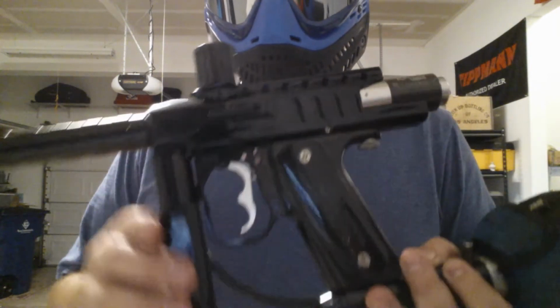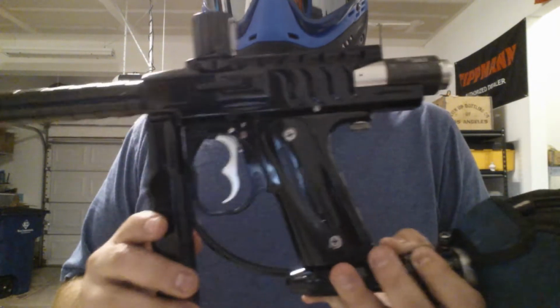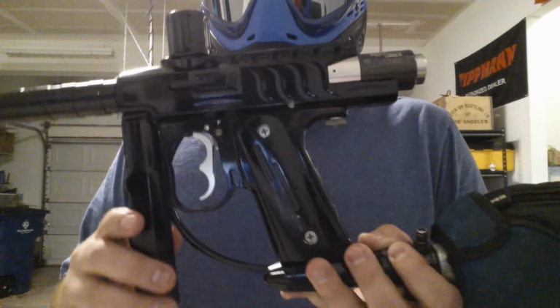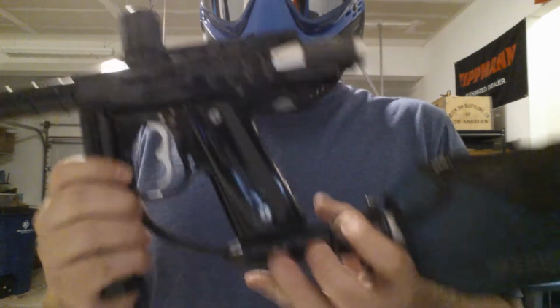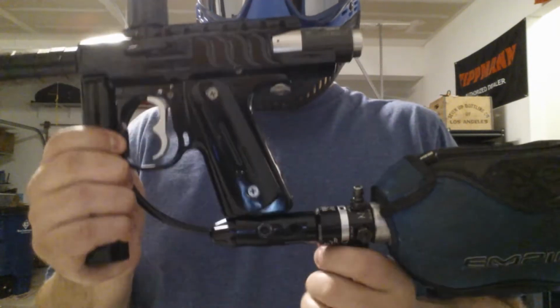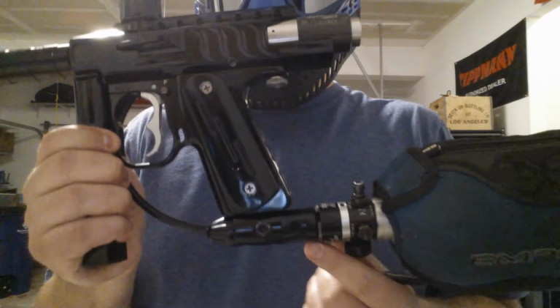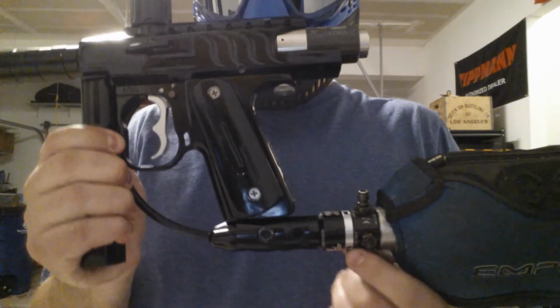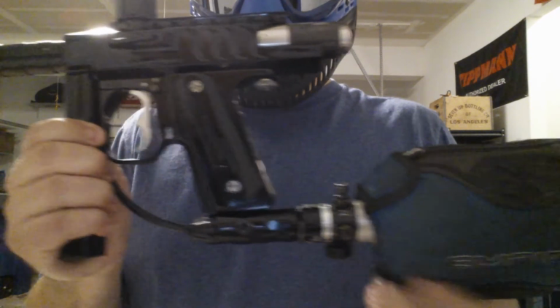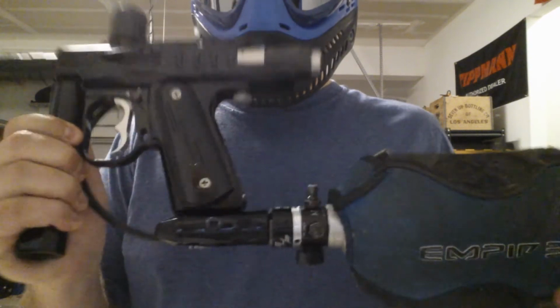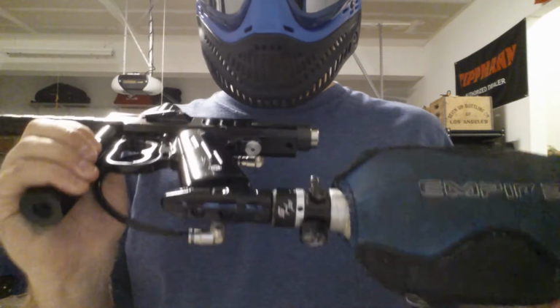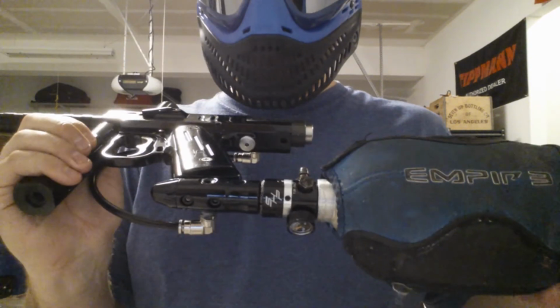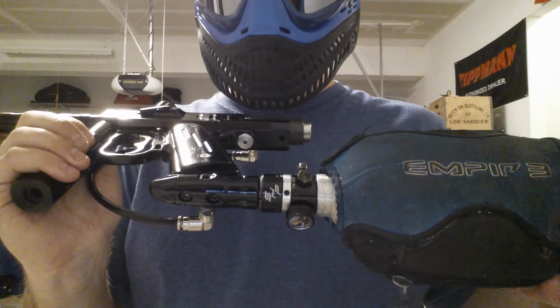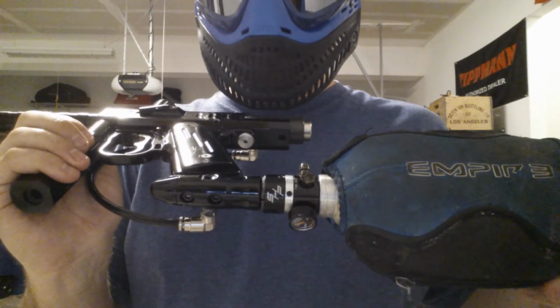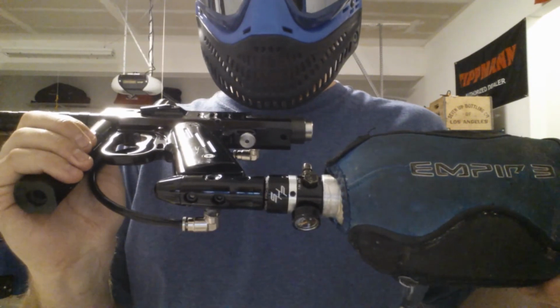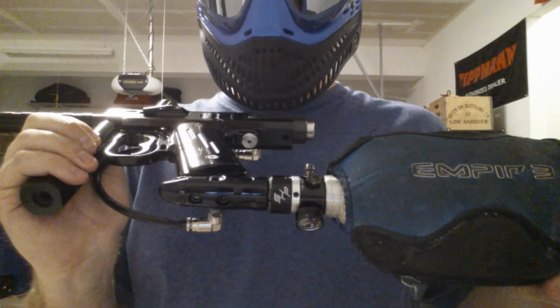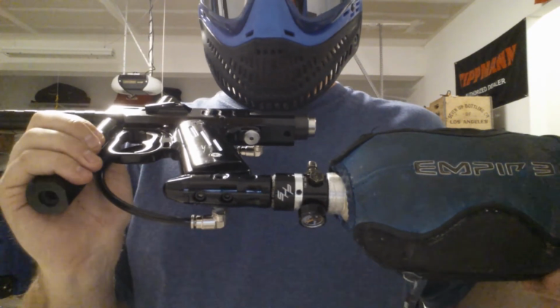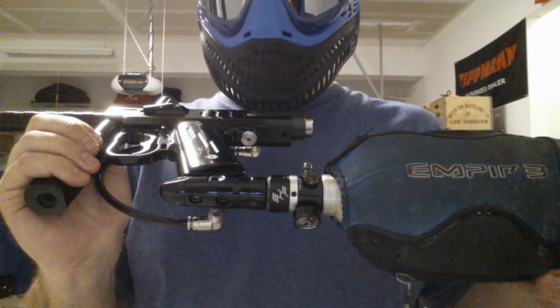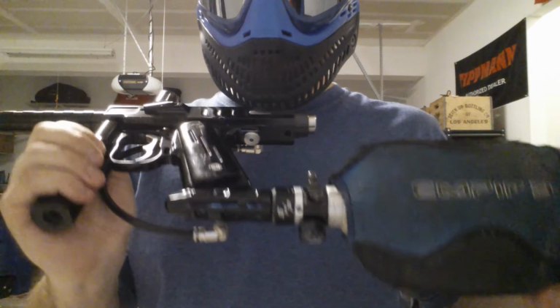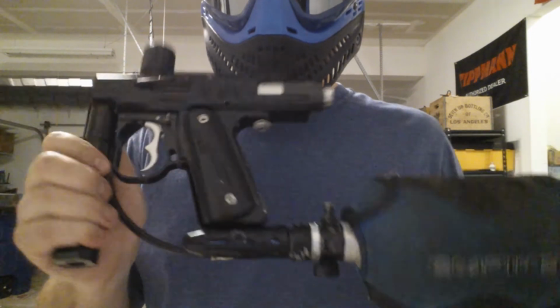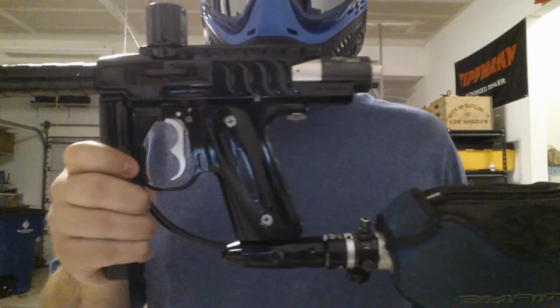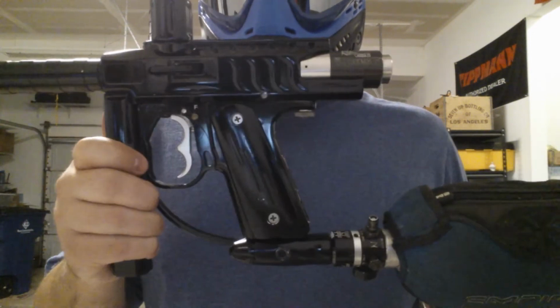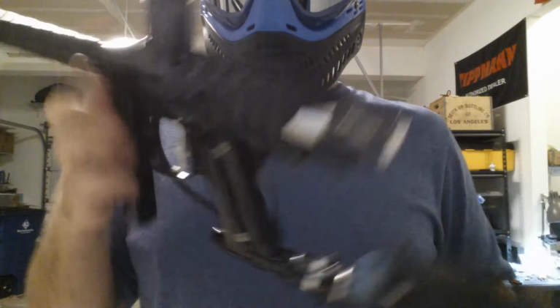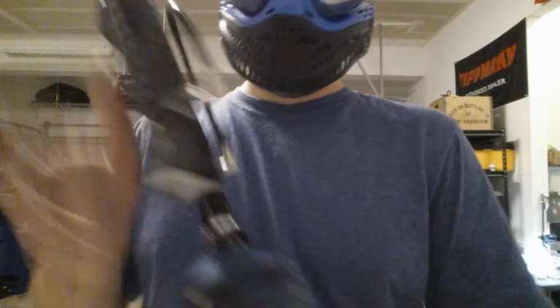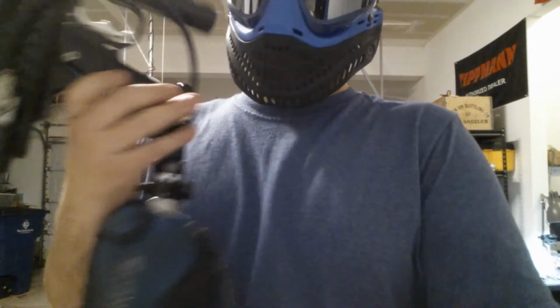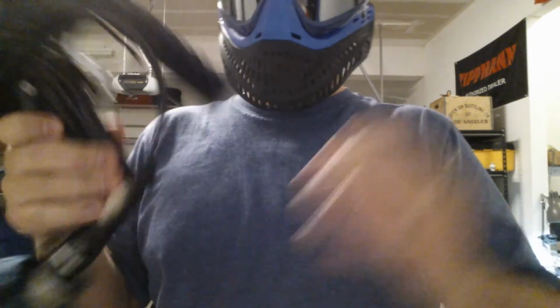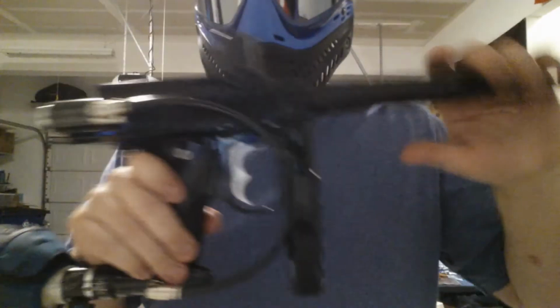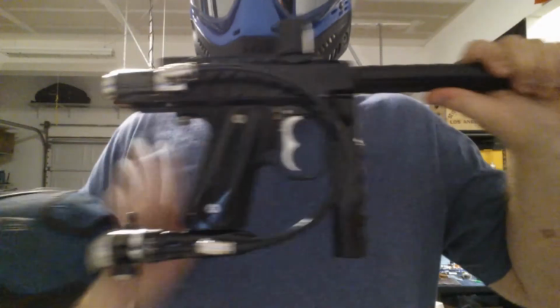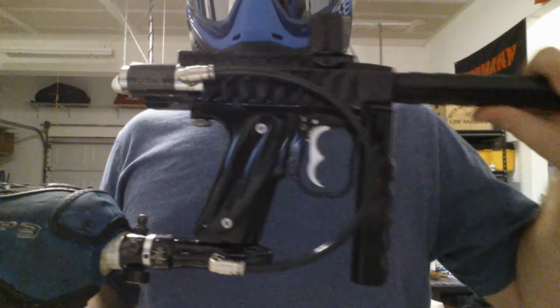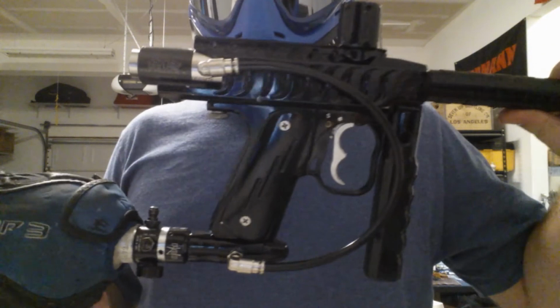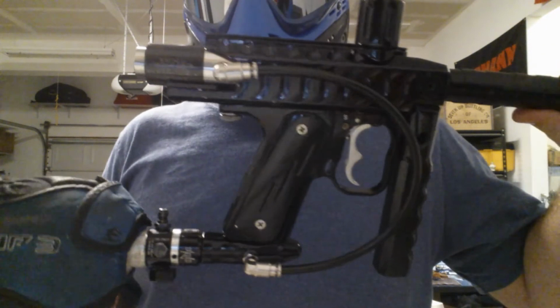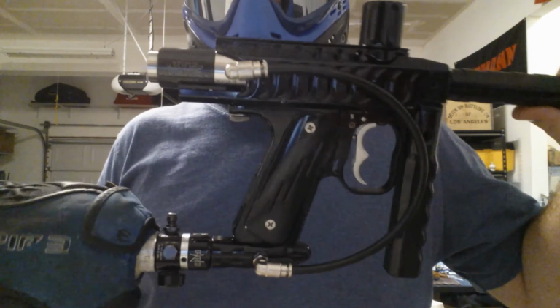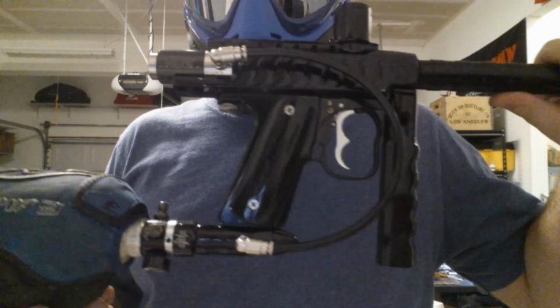This one's also been set up to RT. I've got the super high pressure regulator on my tank going into it. You can see the other side too — it's very clean, very cool gun.